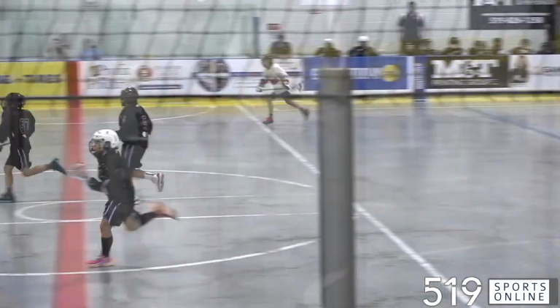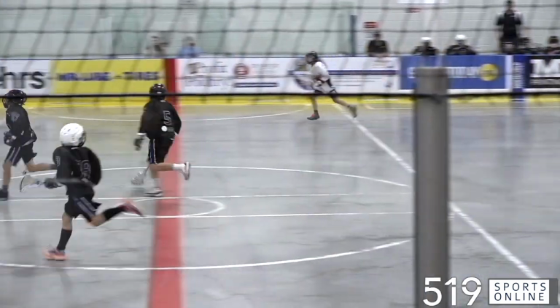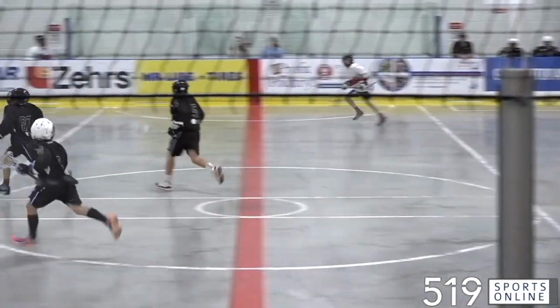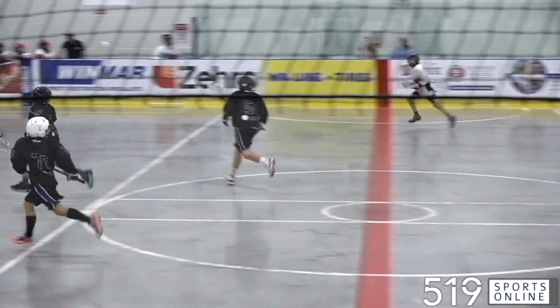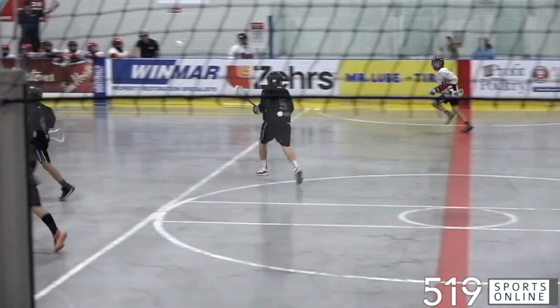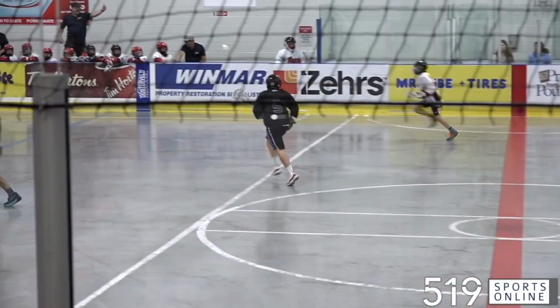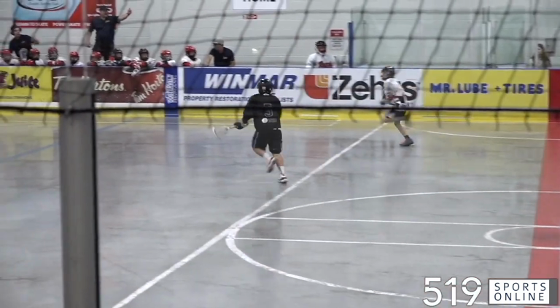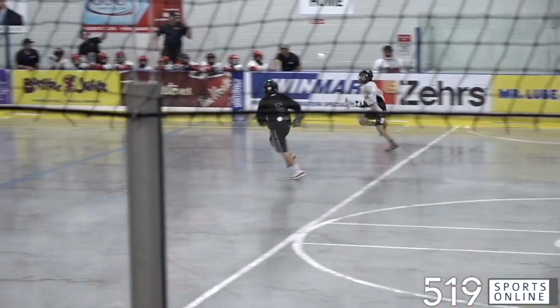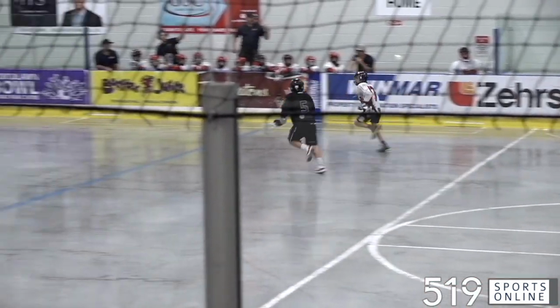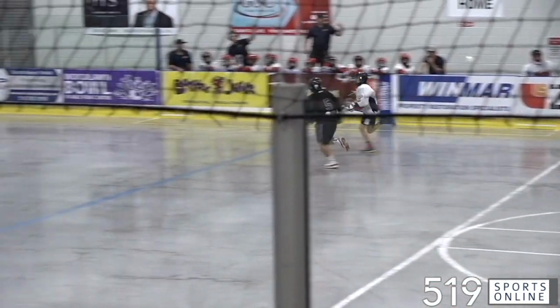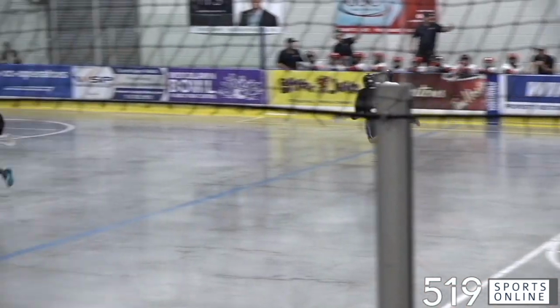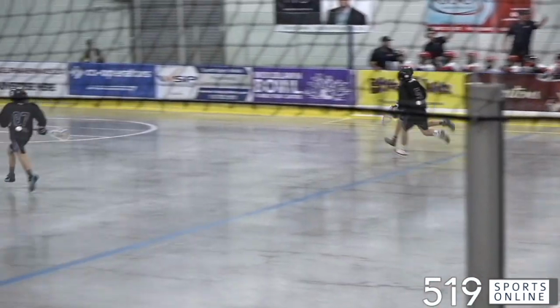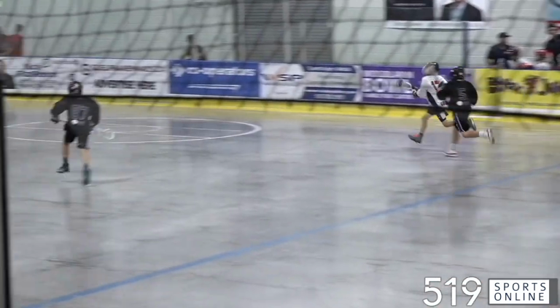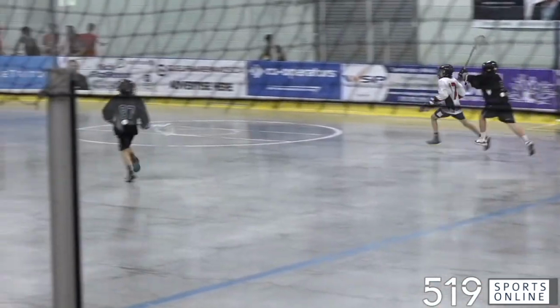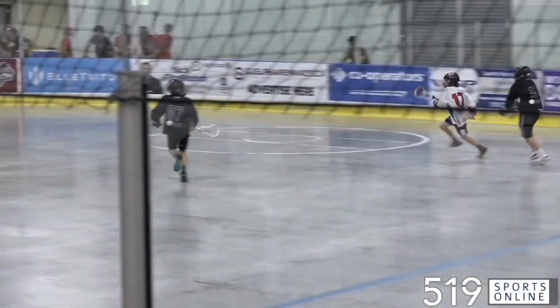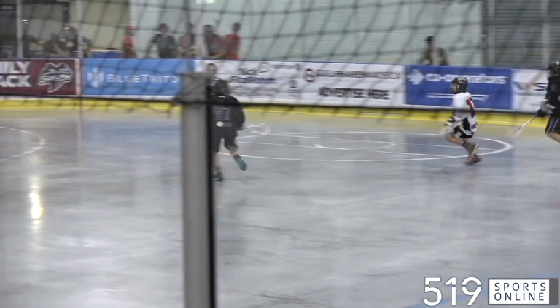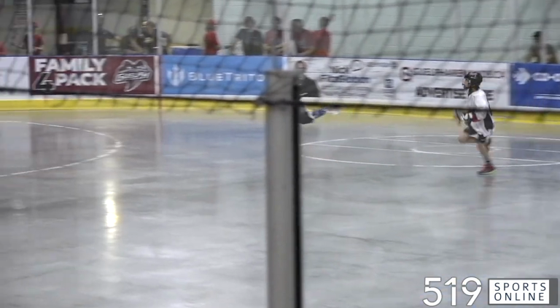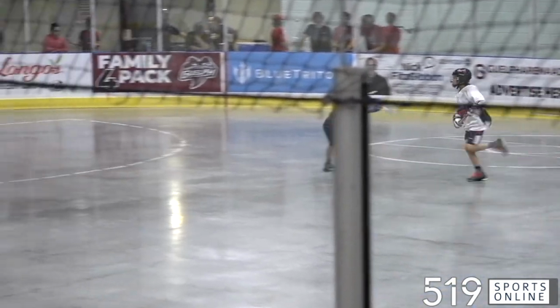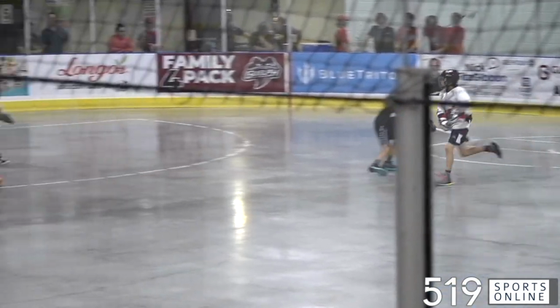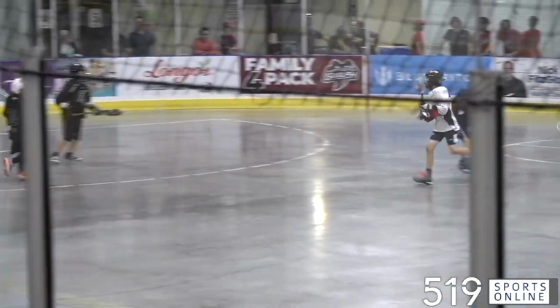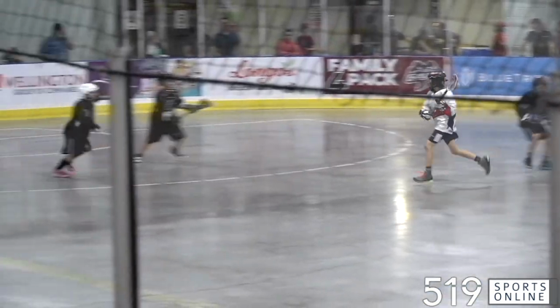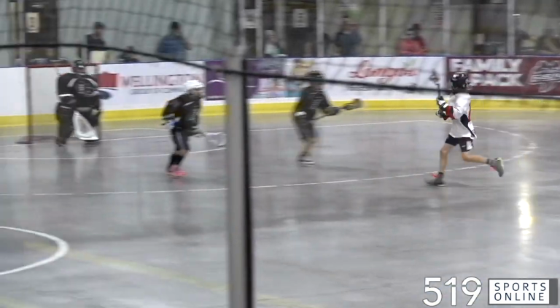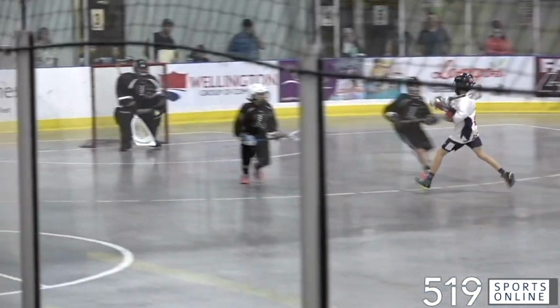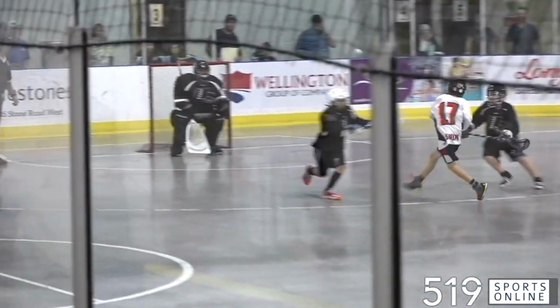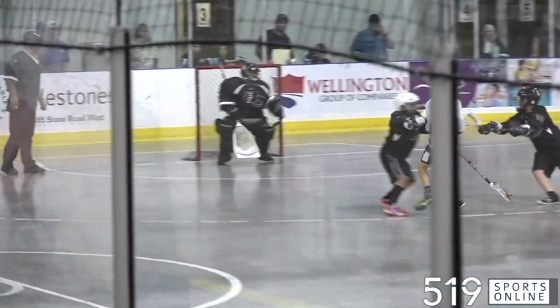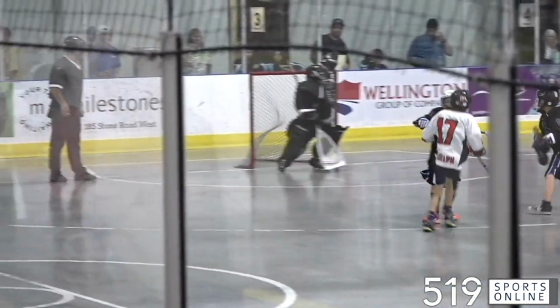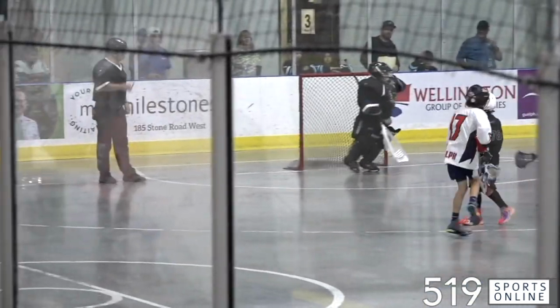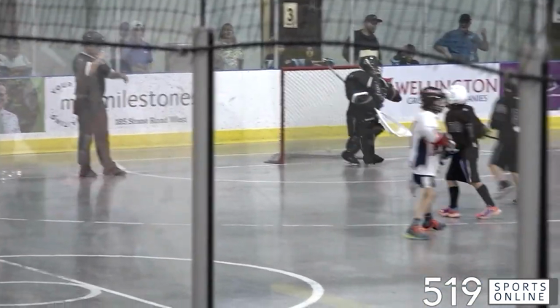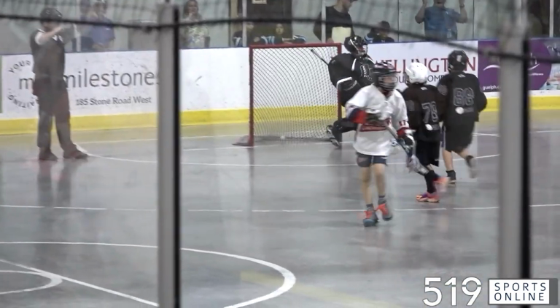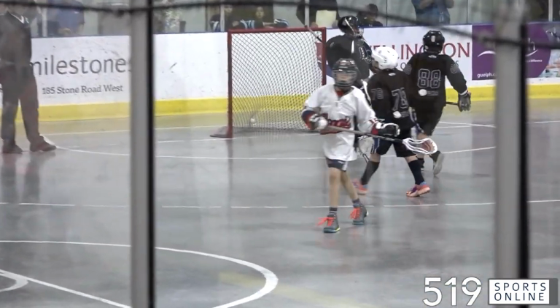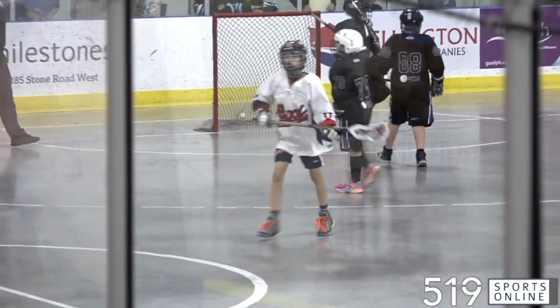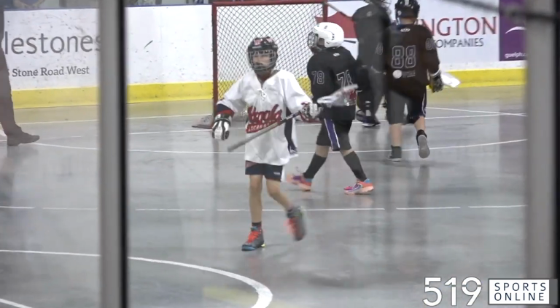A few minutes later, this is Nicholas Olopoulos on the far side. He runs in, cuts to the middle and puts it in. Guelph looking good.